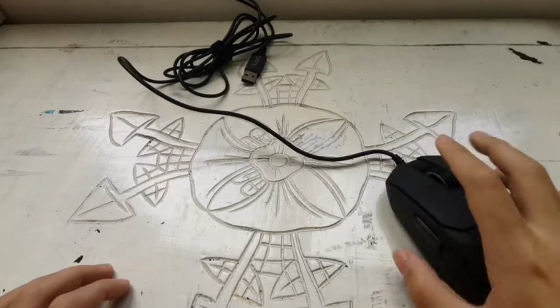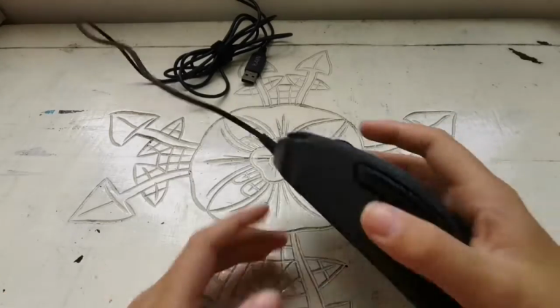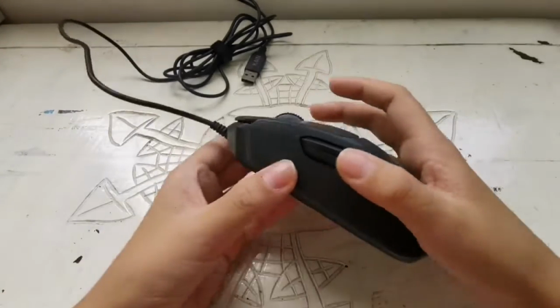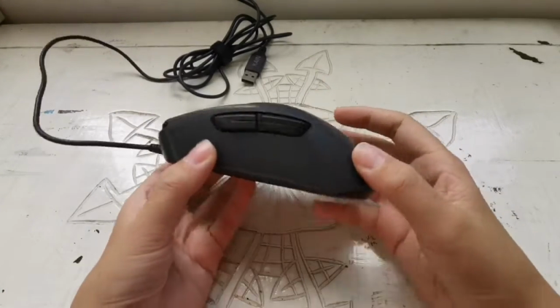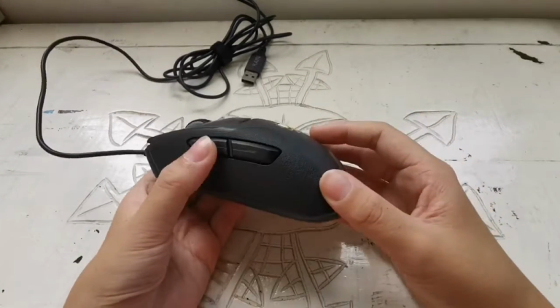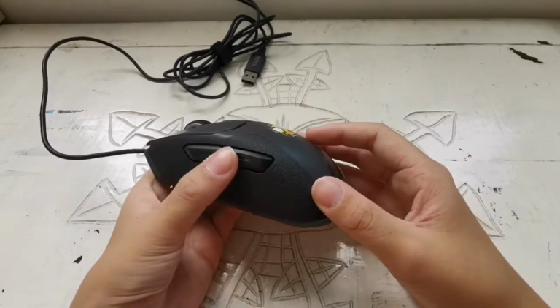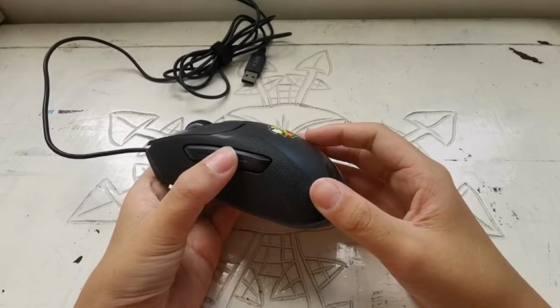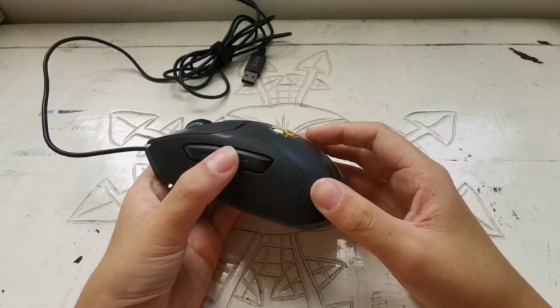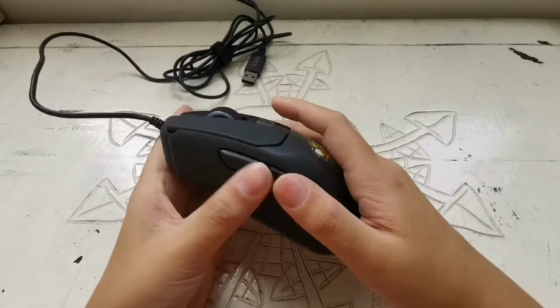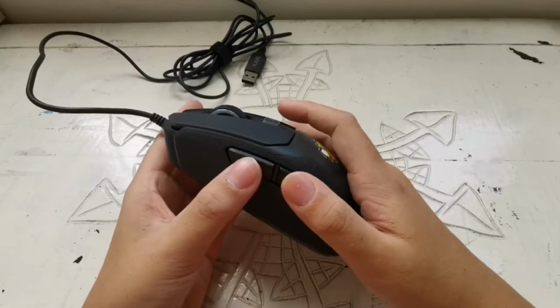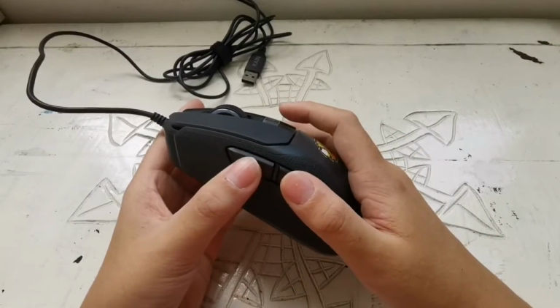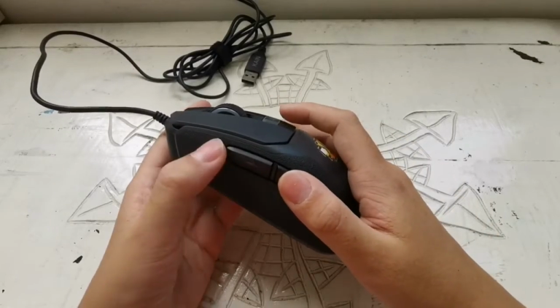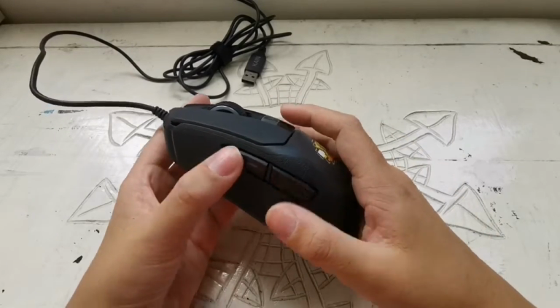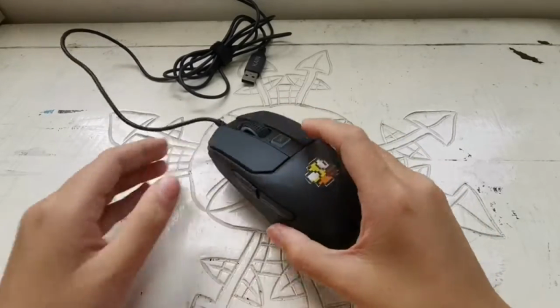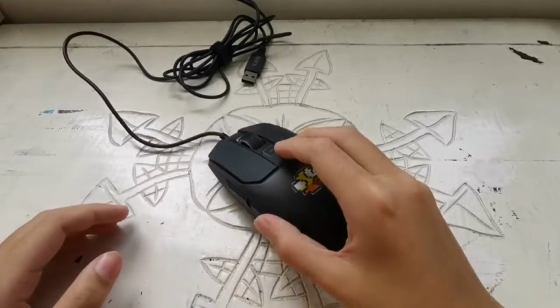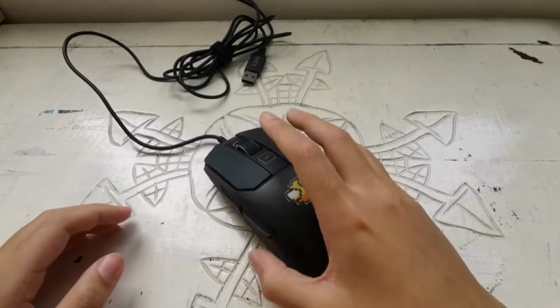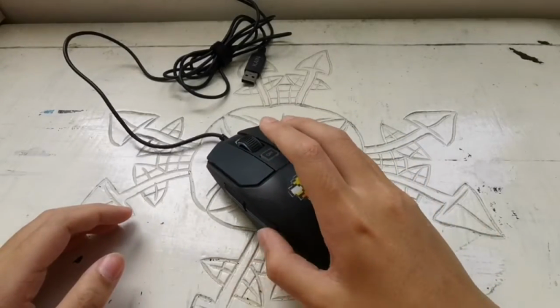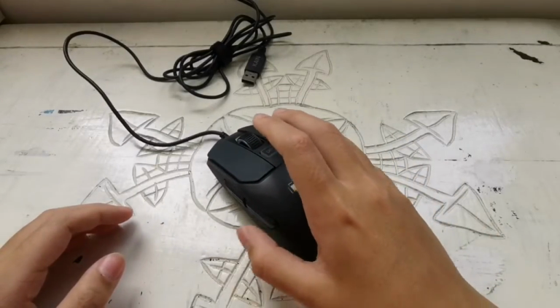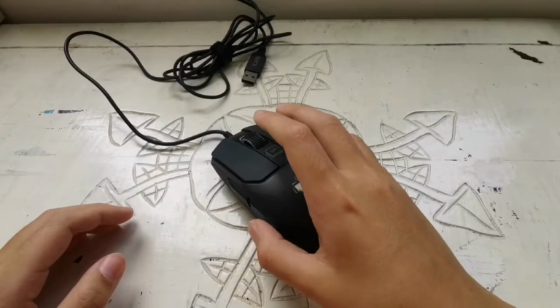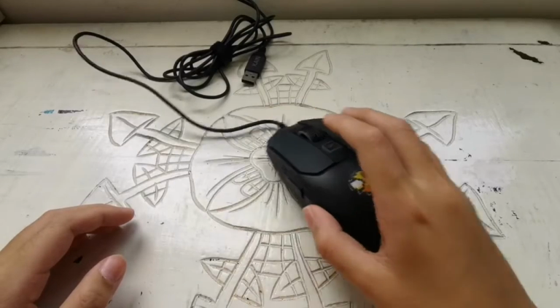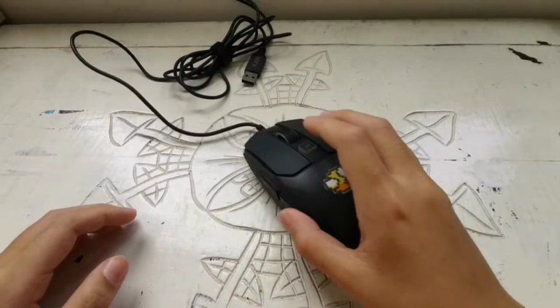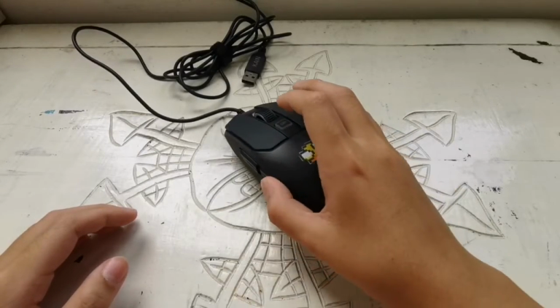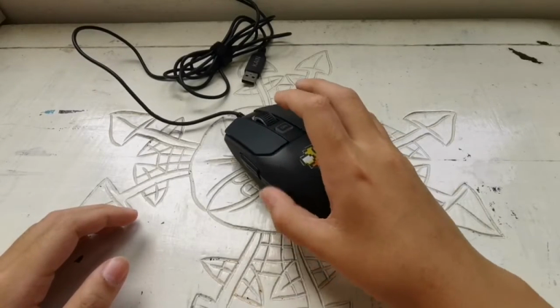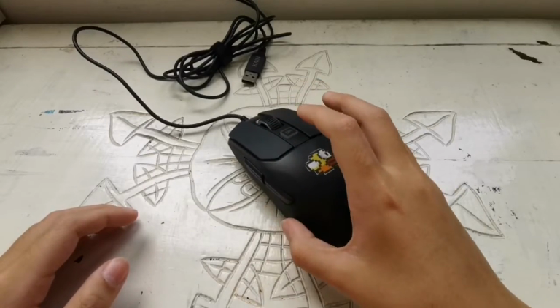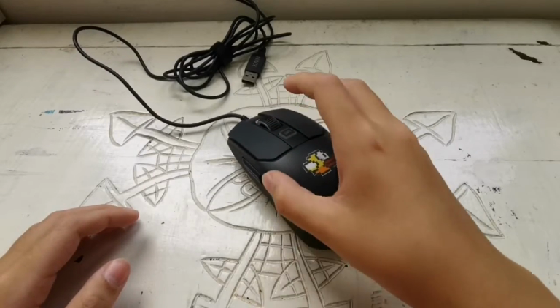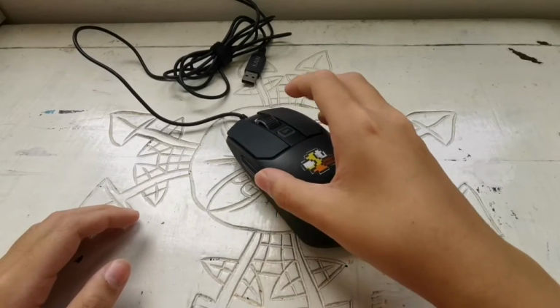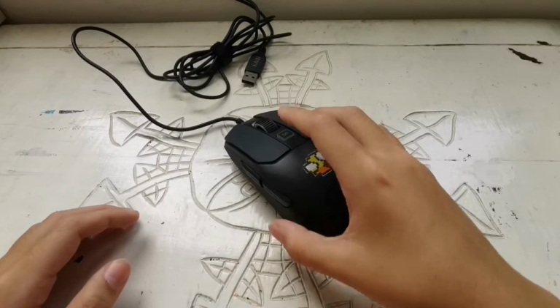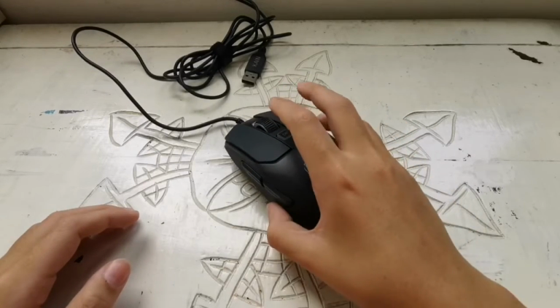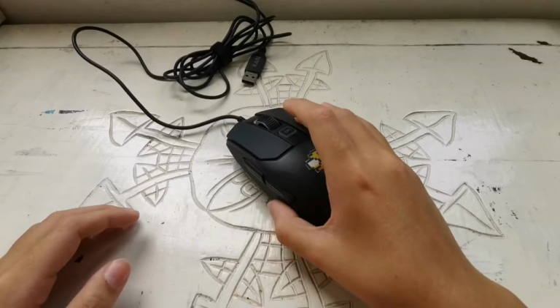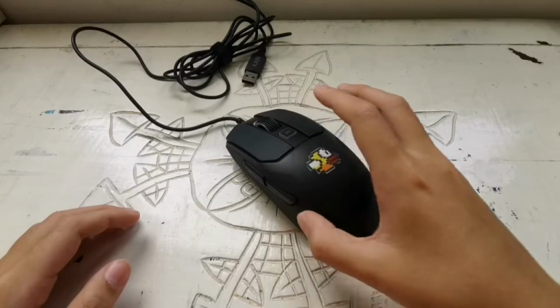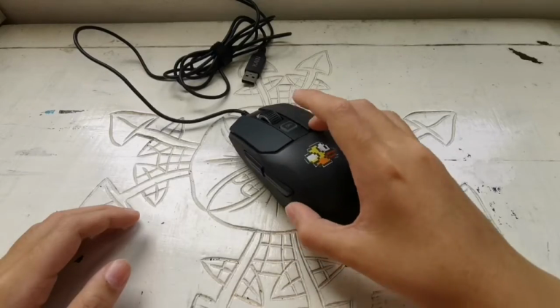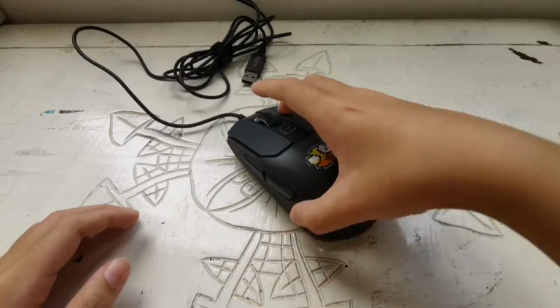As you can see, the side buttons are very smooth — they feel really good. But if you're drag clicking, you might accidentally press a side button, so I usually grip below the button or behind the button to avoid that.